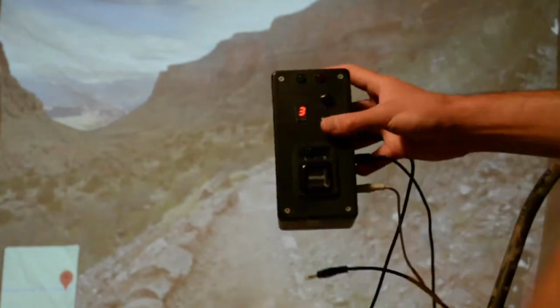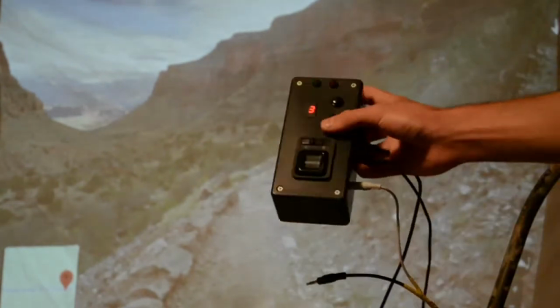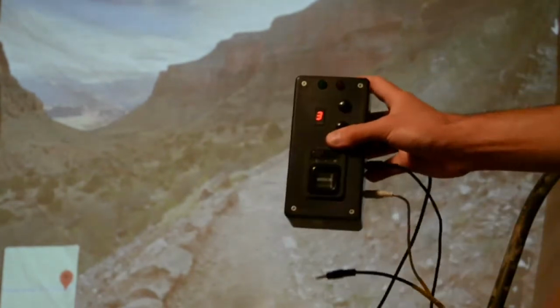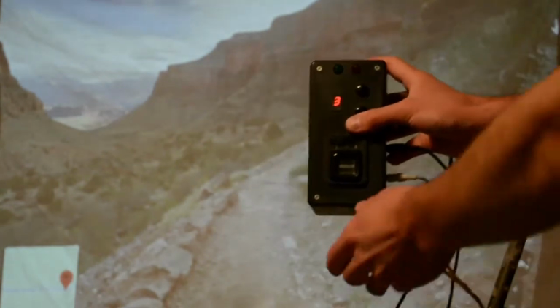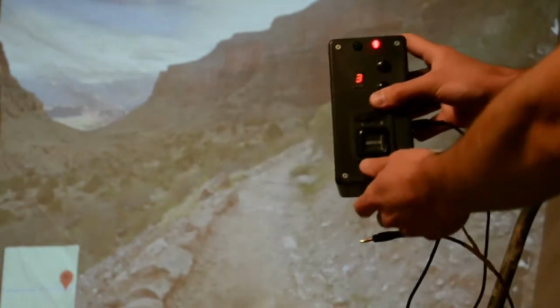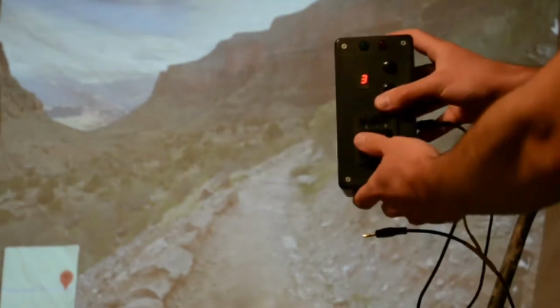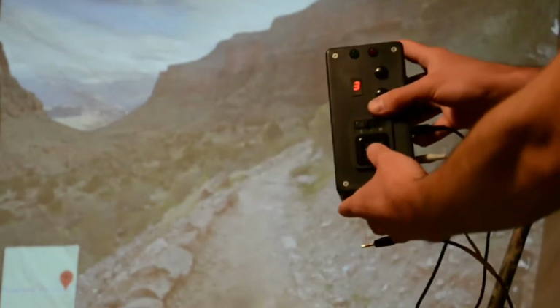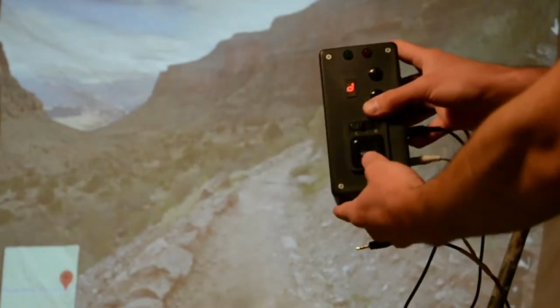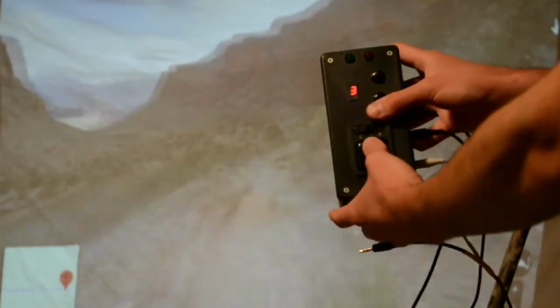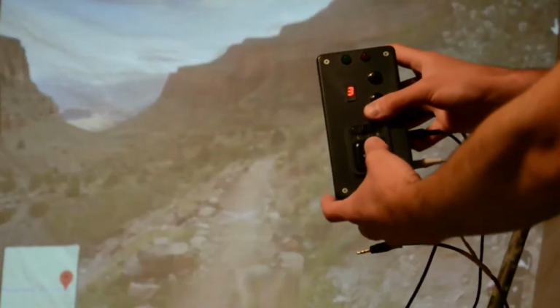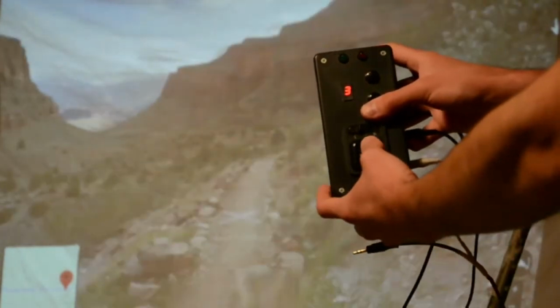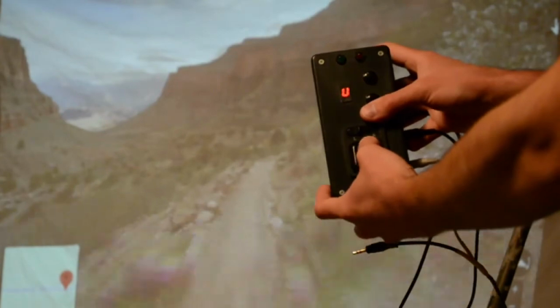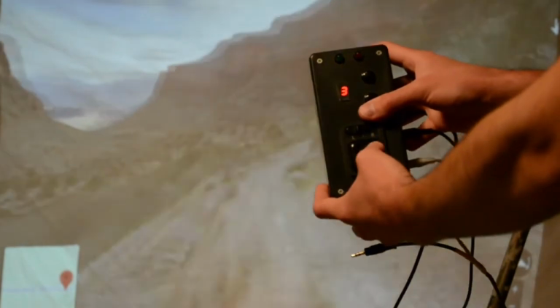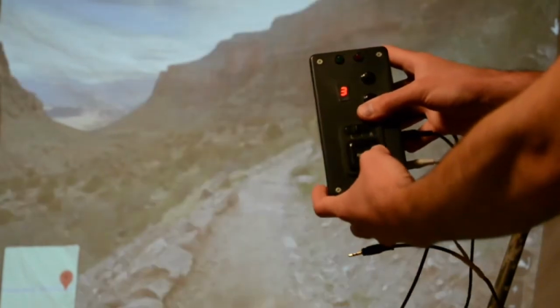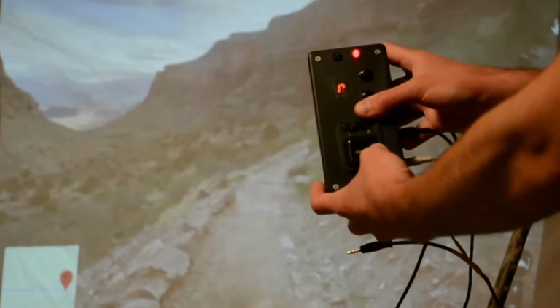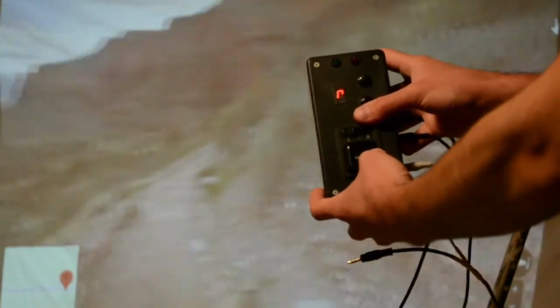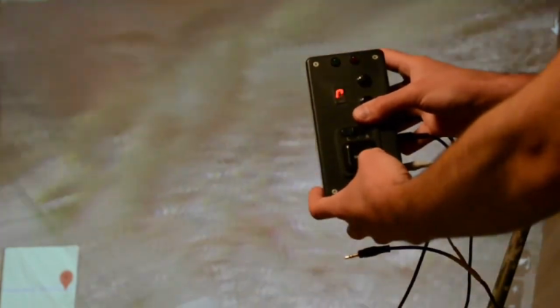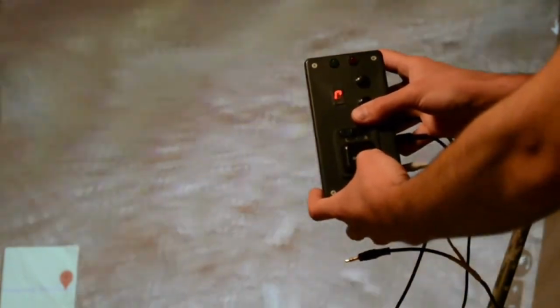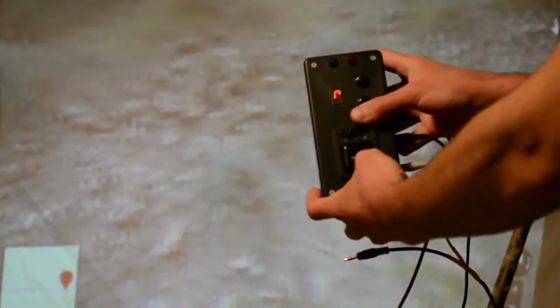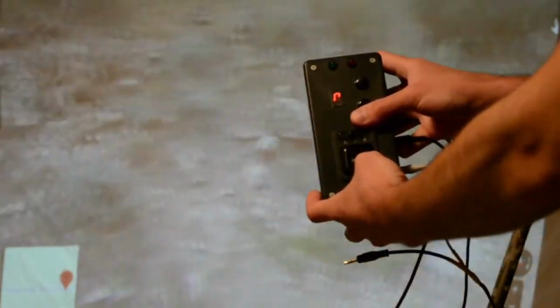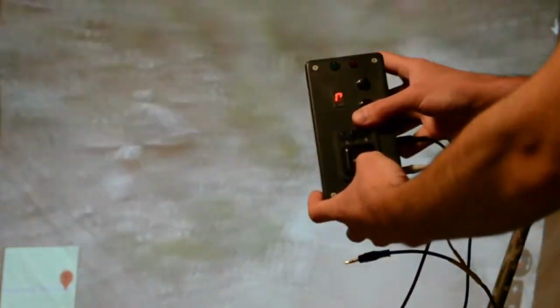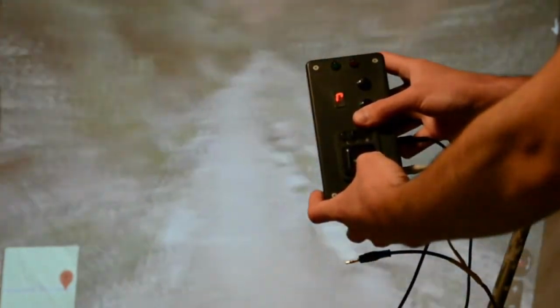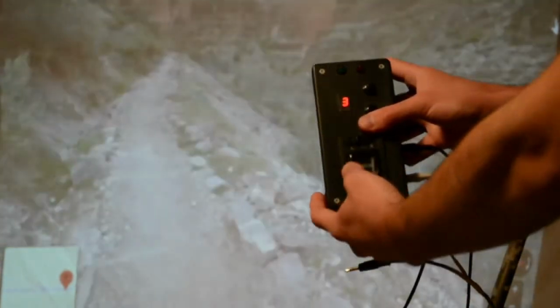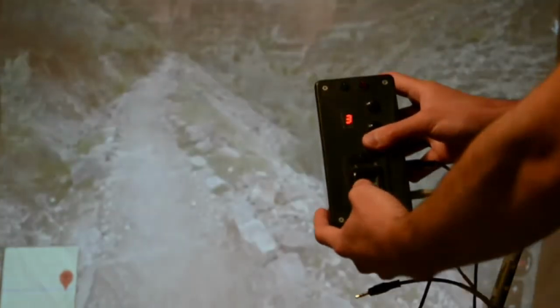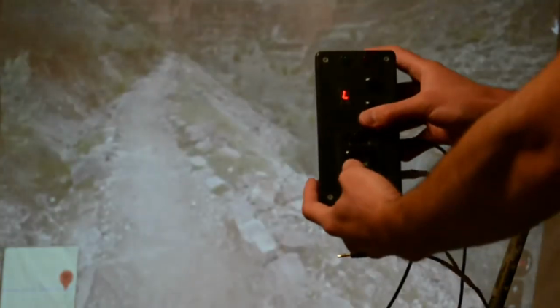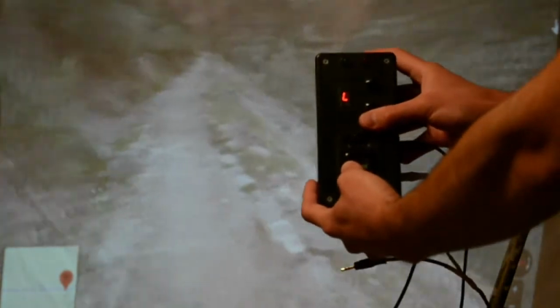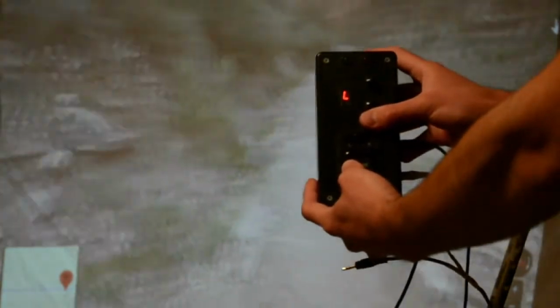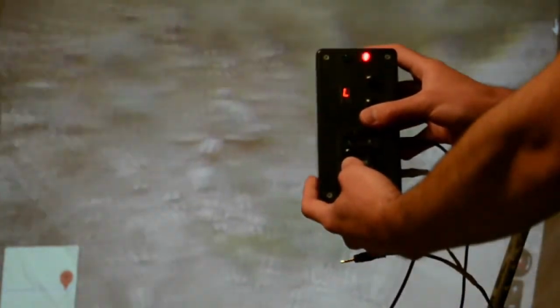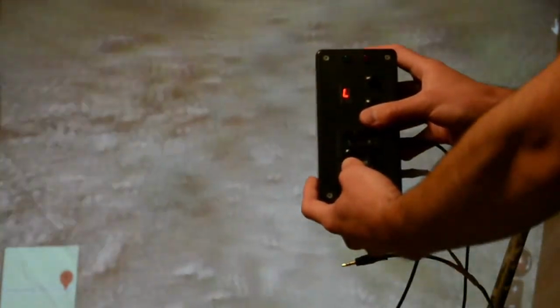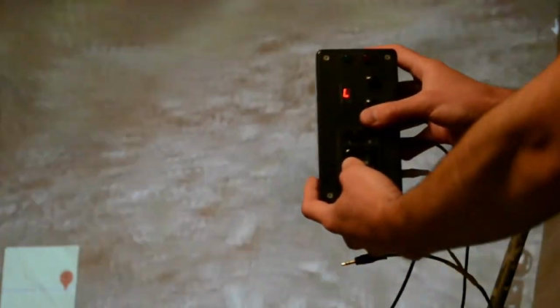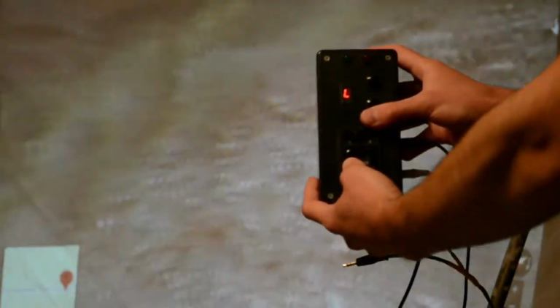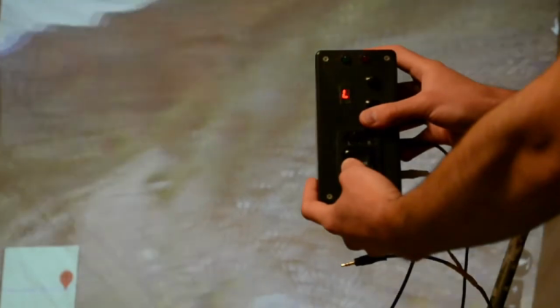And here is another look at using the directional pad to manually adjust the Street View camera. The LED display confirms the key press and corresponding direction.